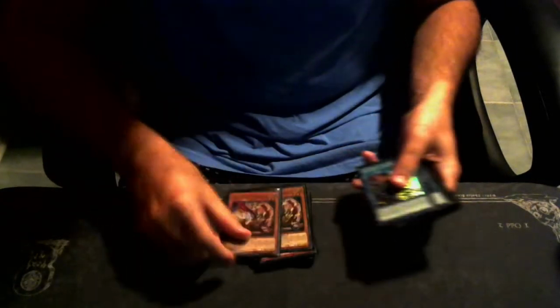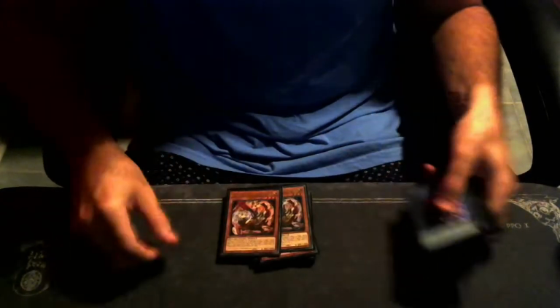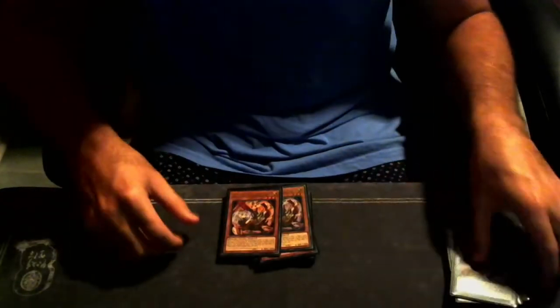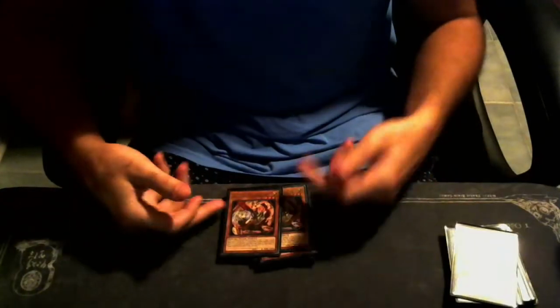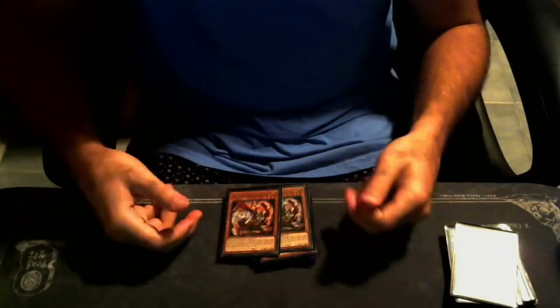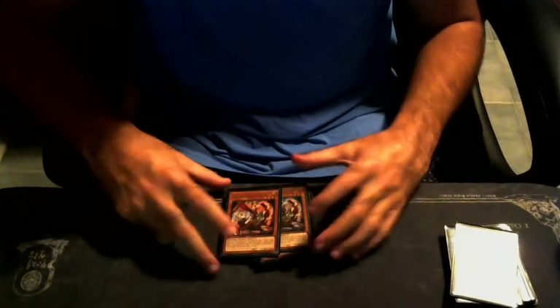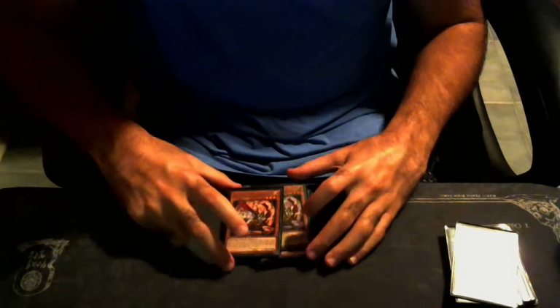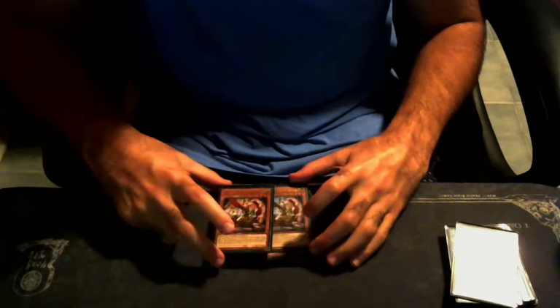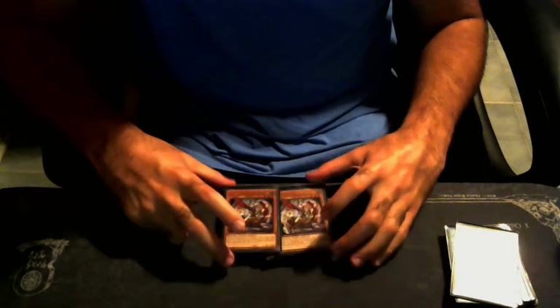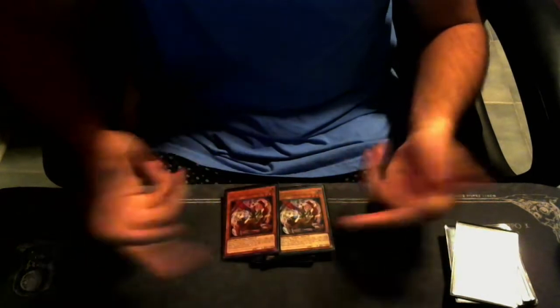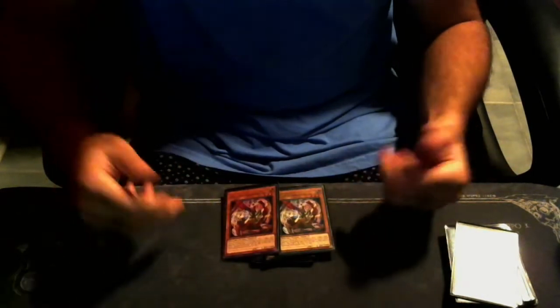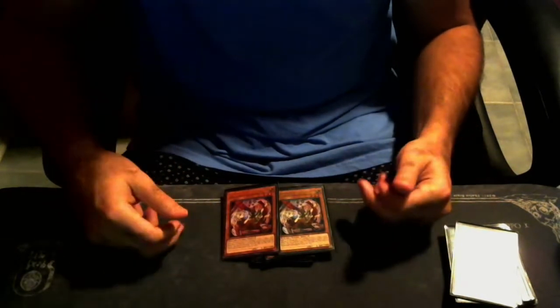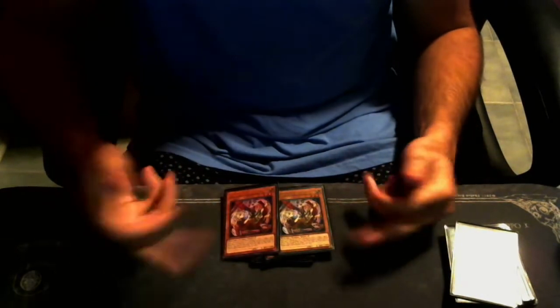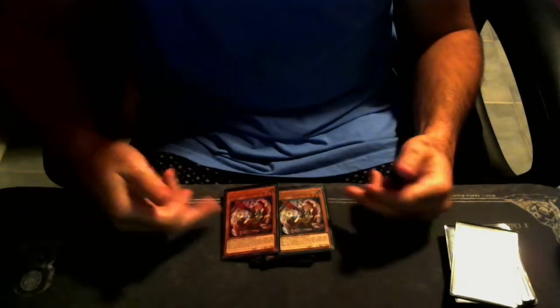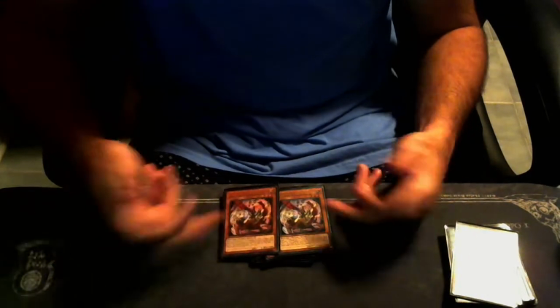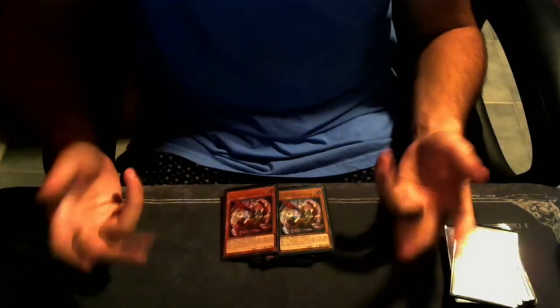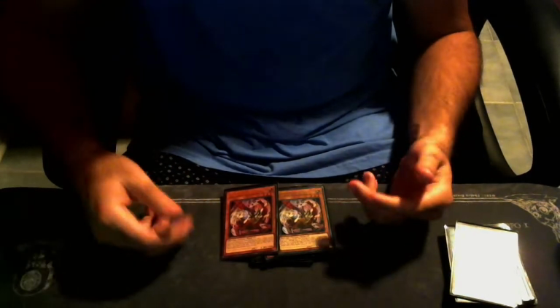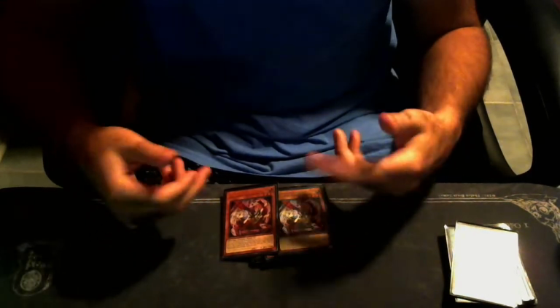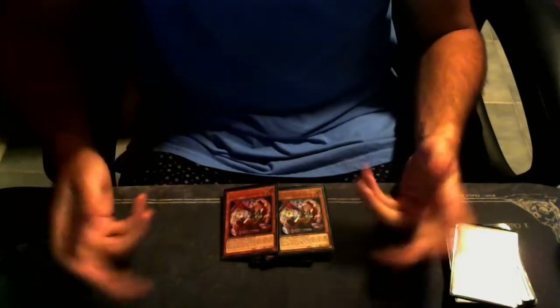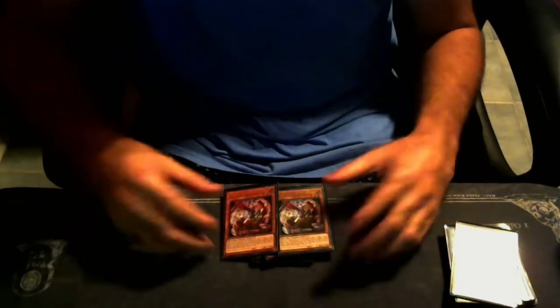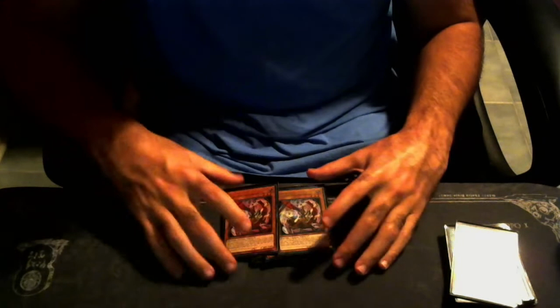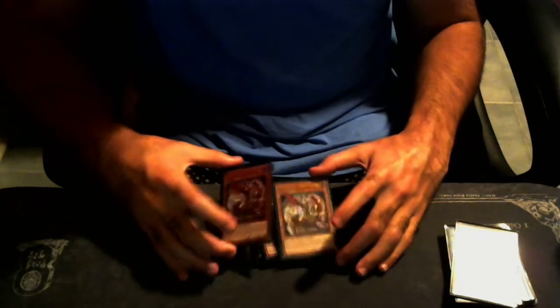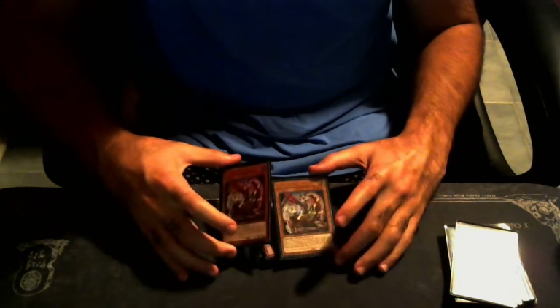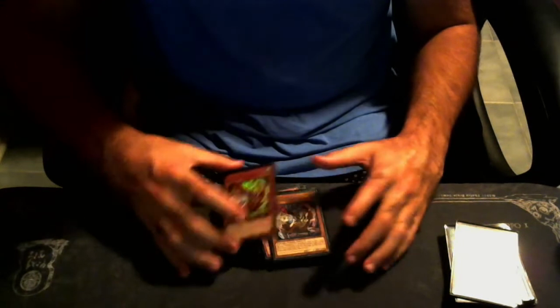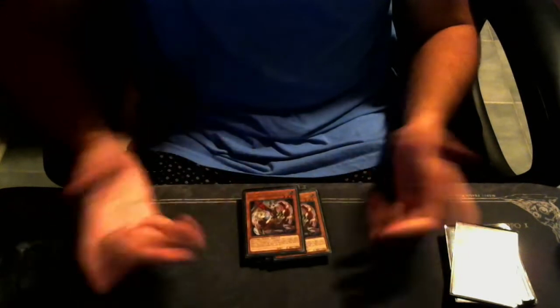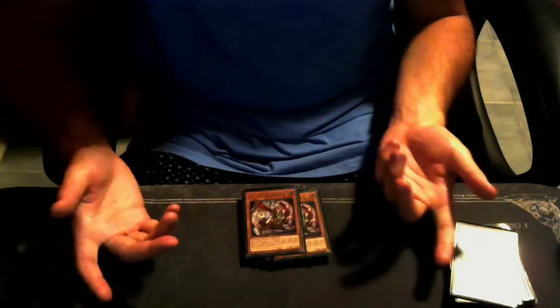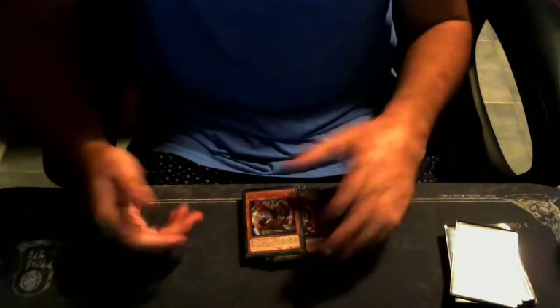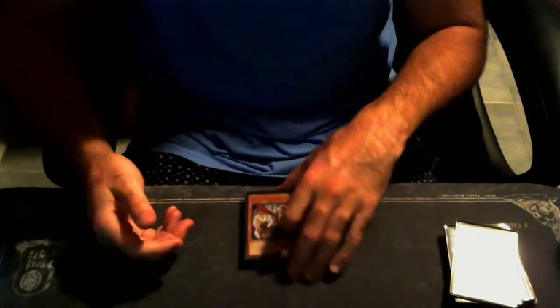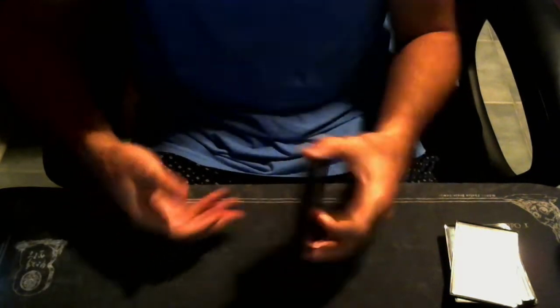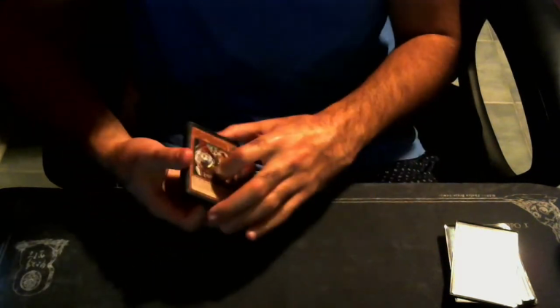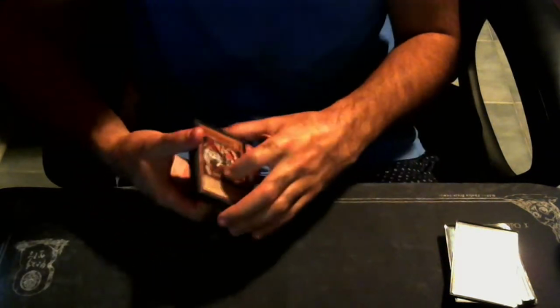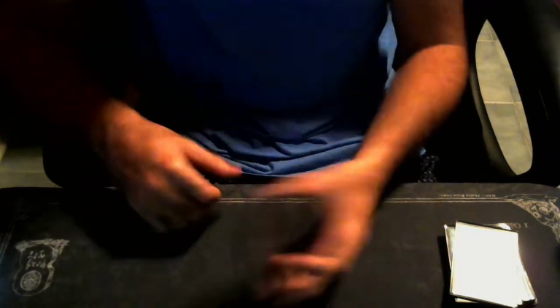These cards are supposed to be Ash Blossom that I'm proxying — or any two hand traps that you want. These could be Ghost Ogres, two Ash Blossoms, or Veilers. I only have three Ash so I'm not going to throw them in here.